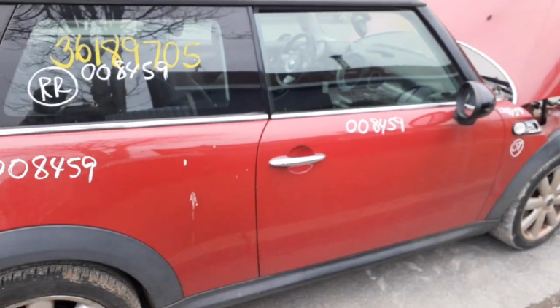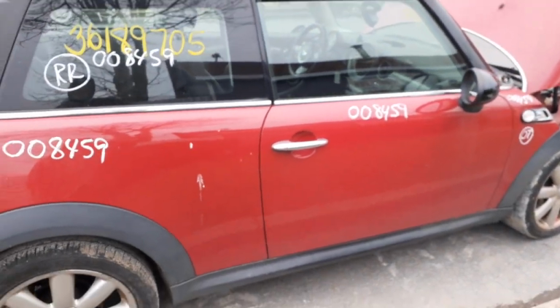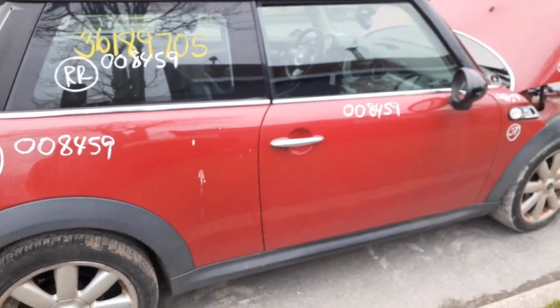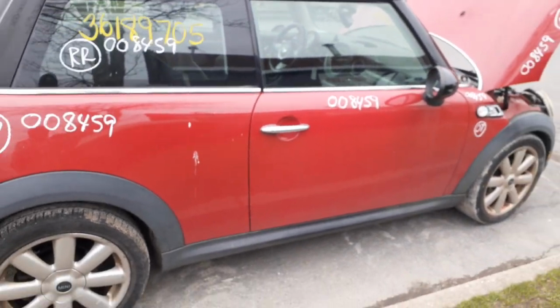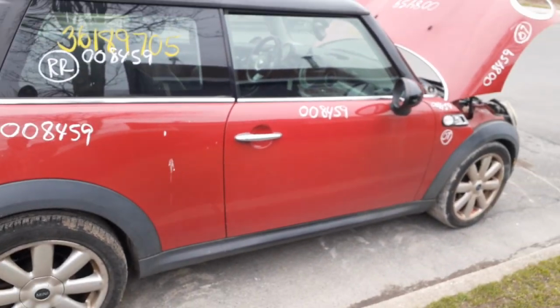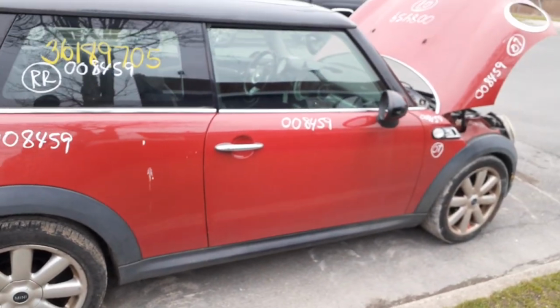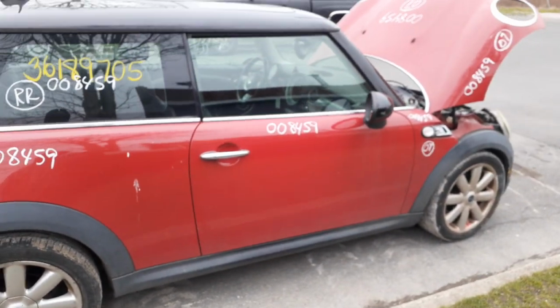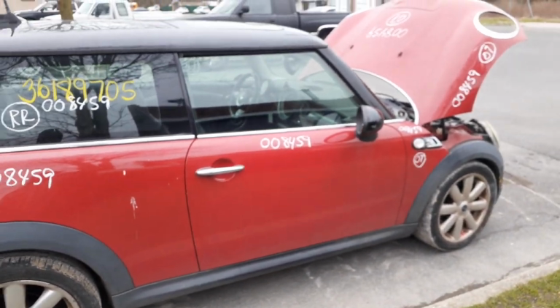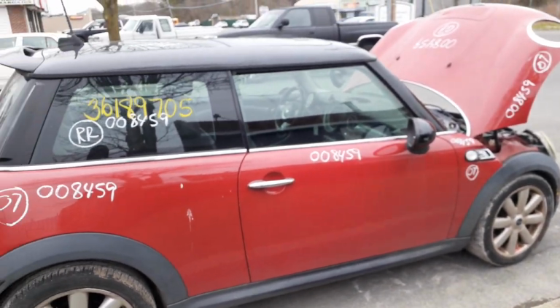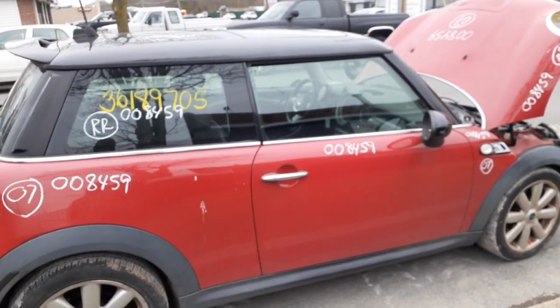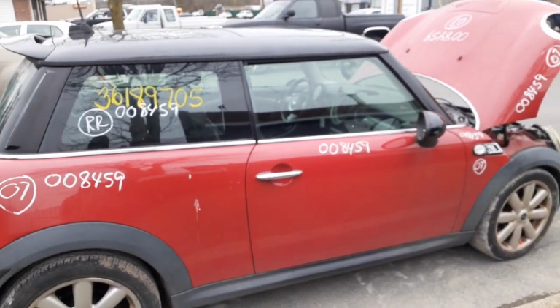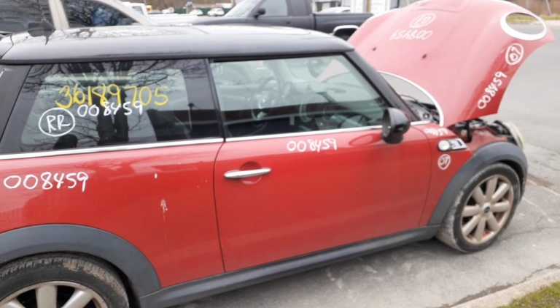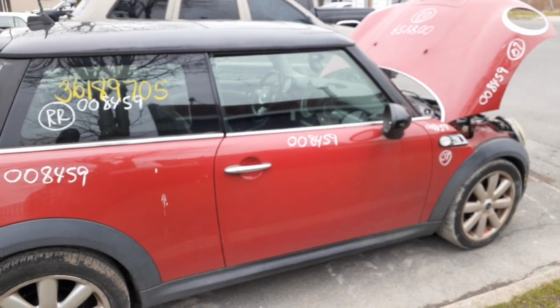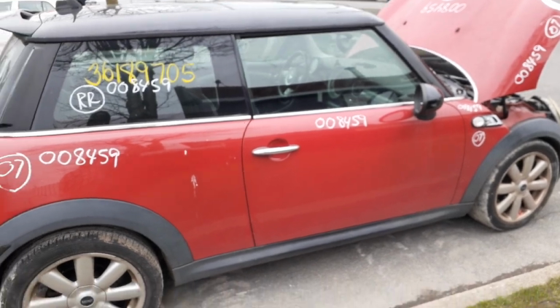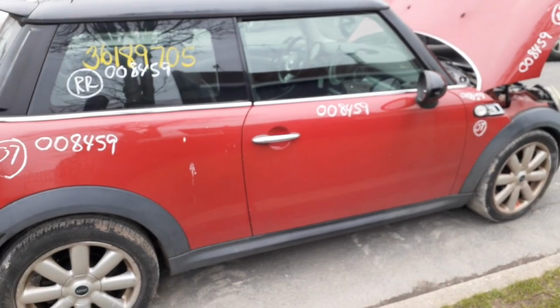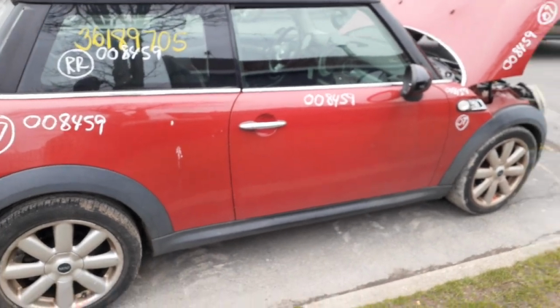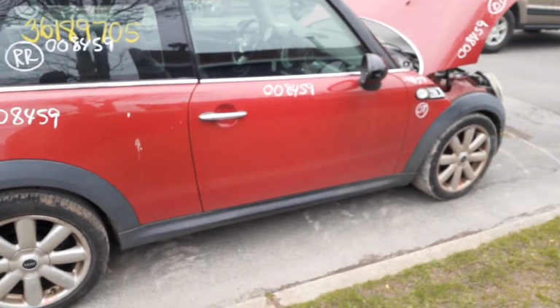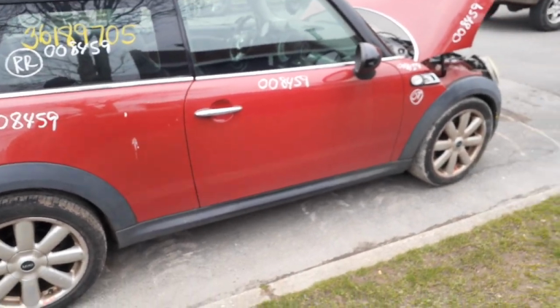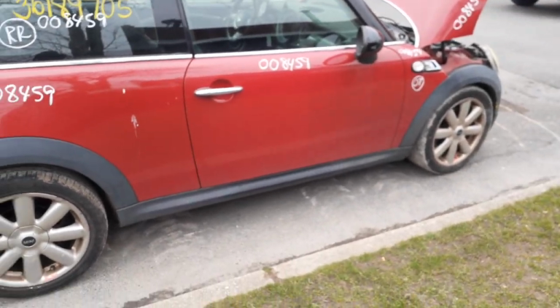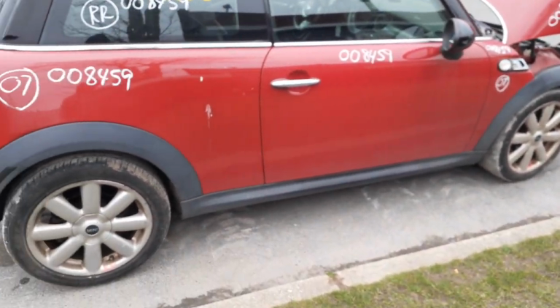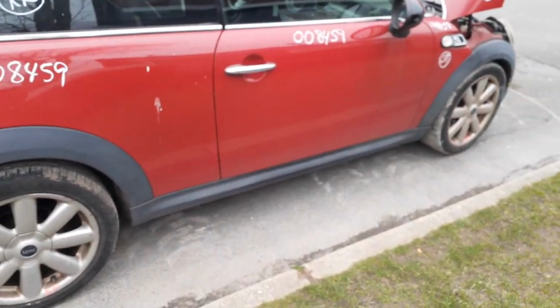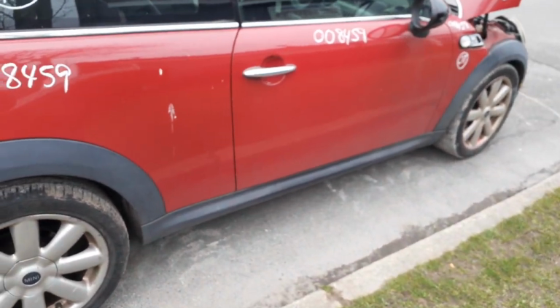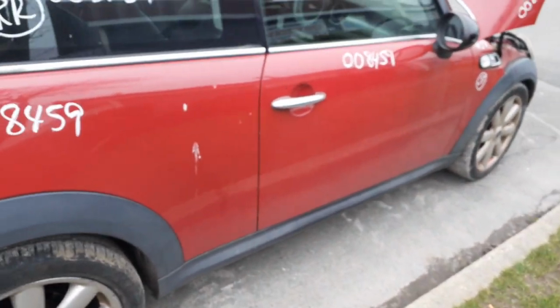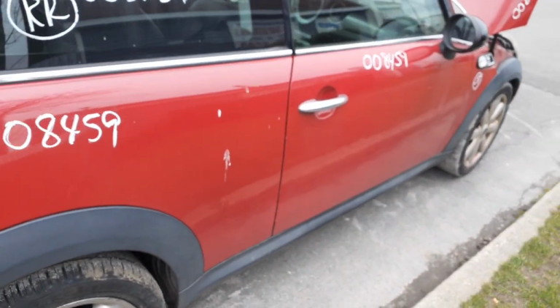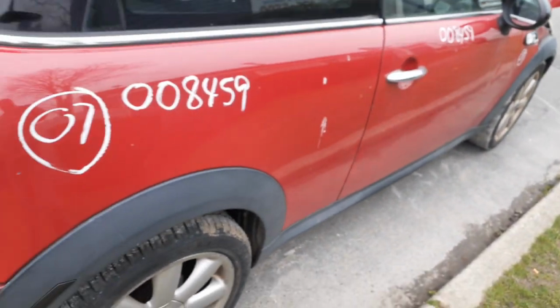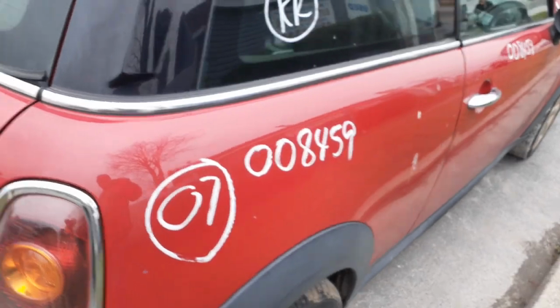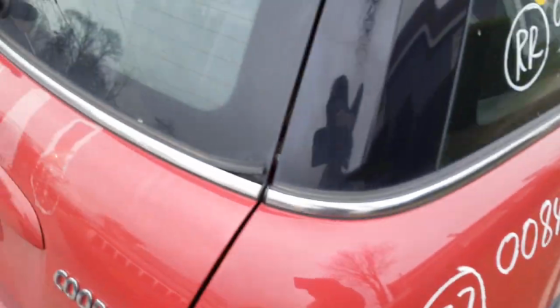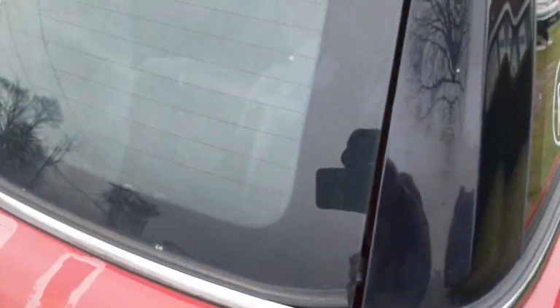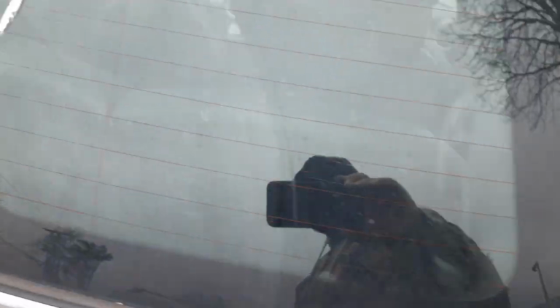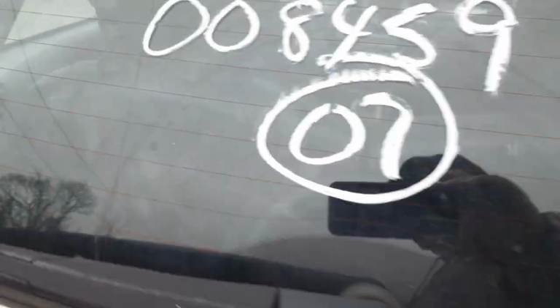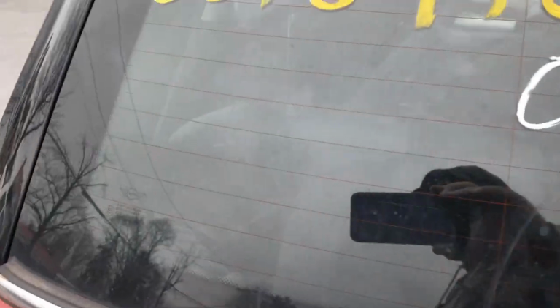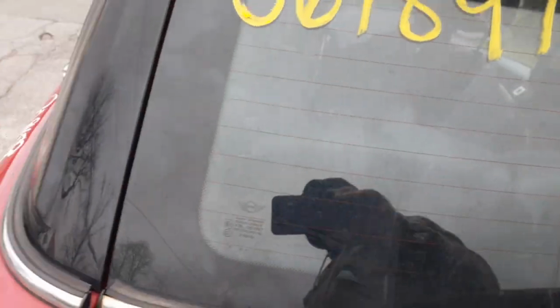That's your 2007 Mini Cooper, Cooper S 1.6, automatic. Stock number is 8459. In your parts edition, give us a call at 887-485-924.